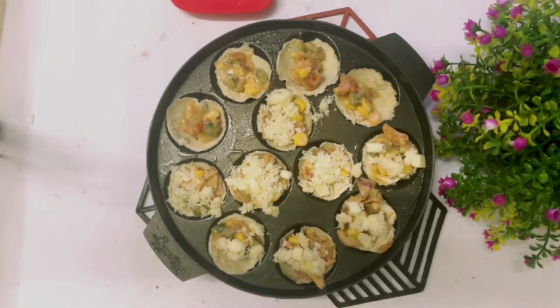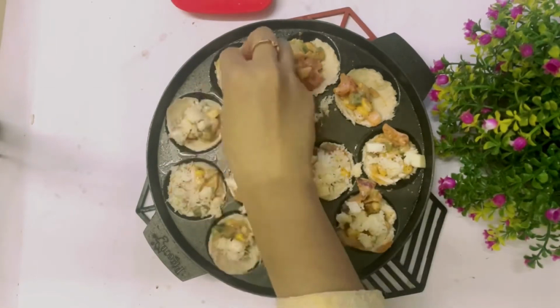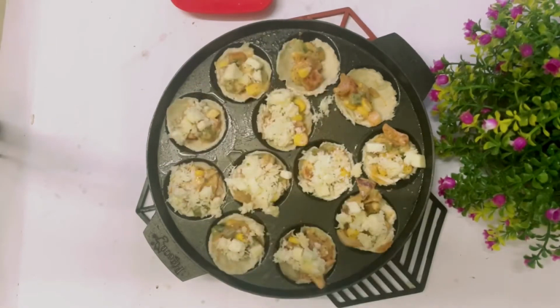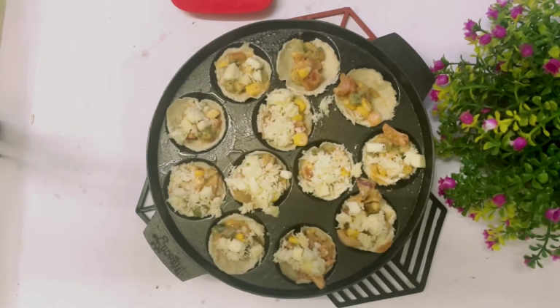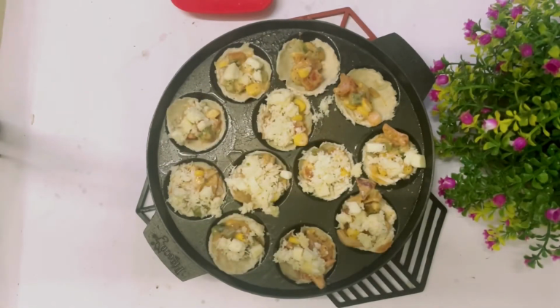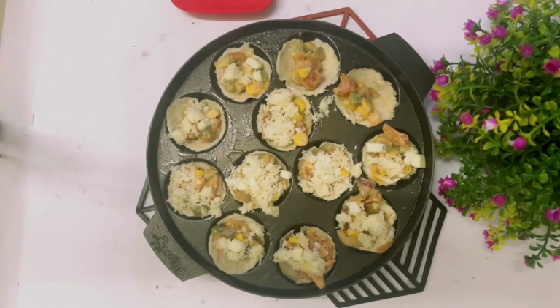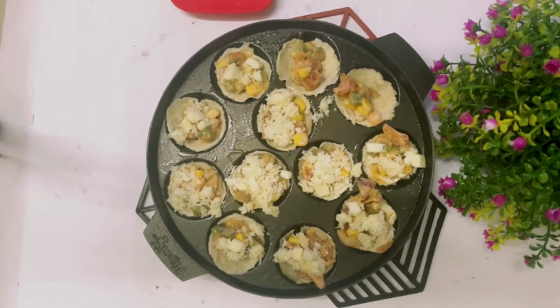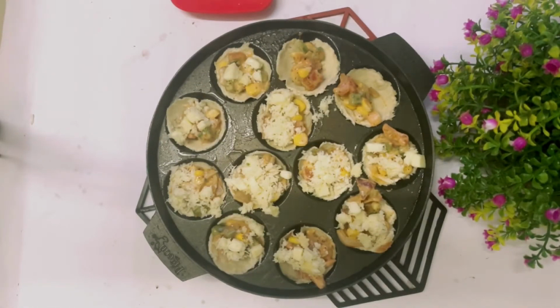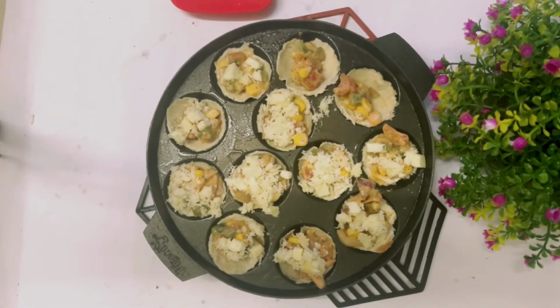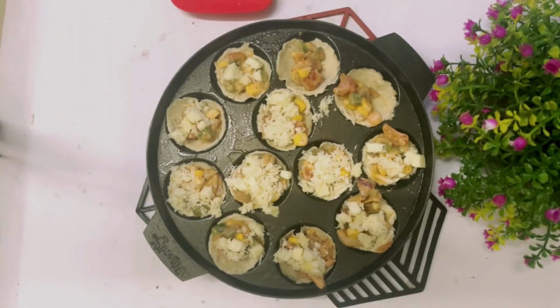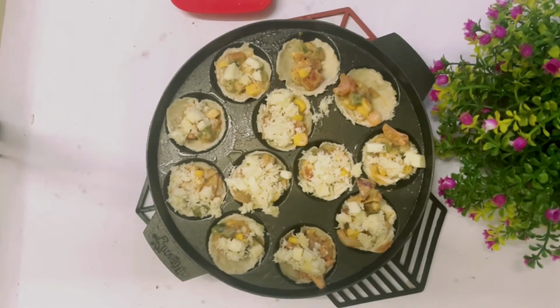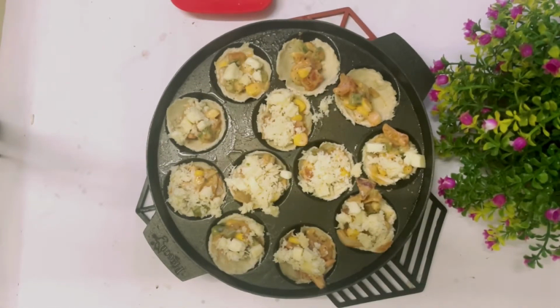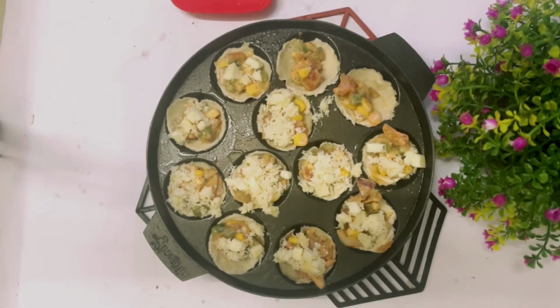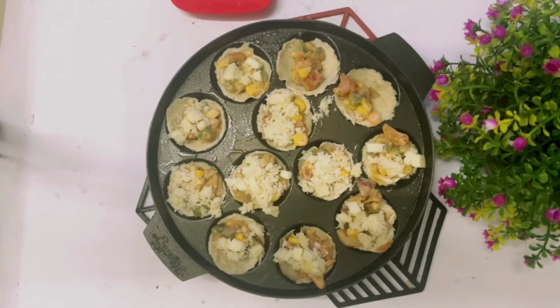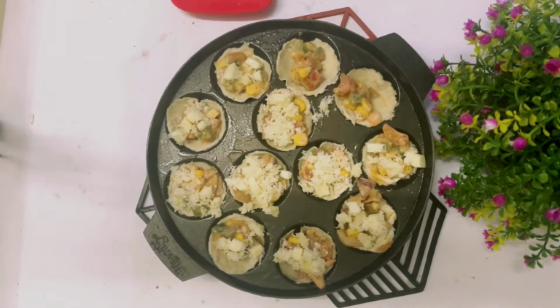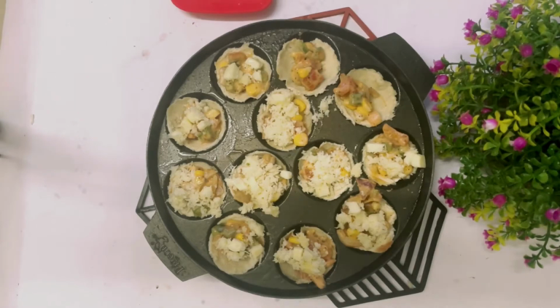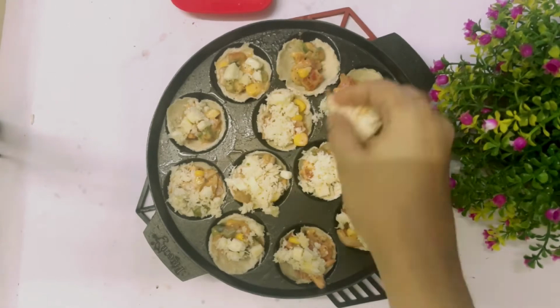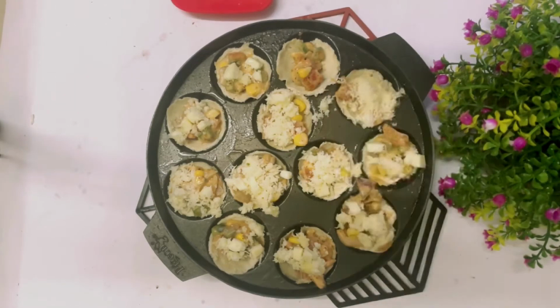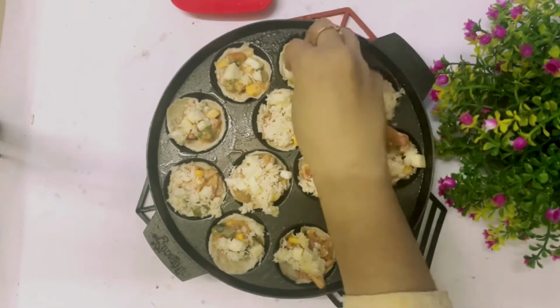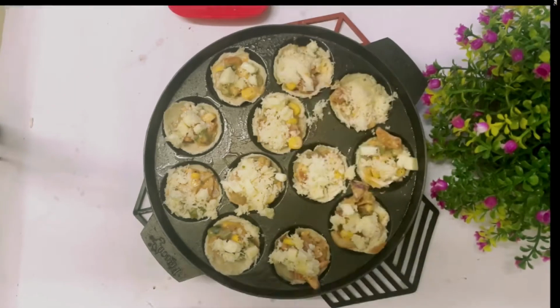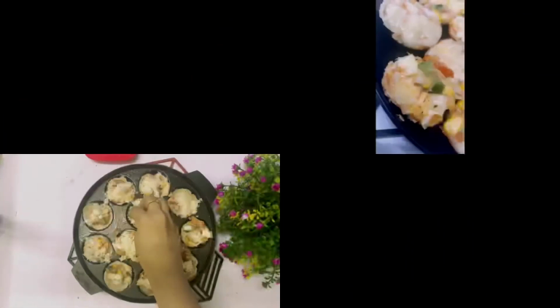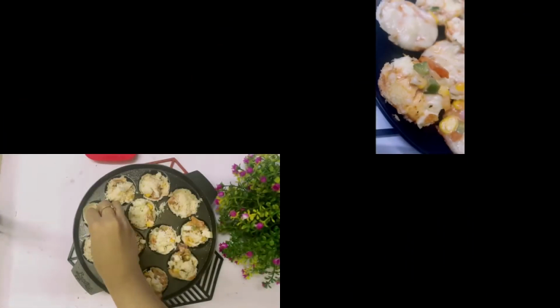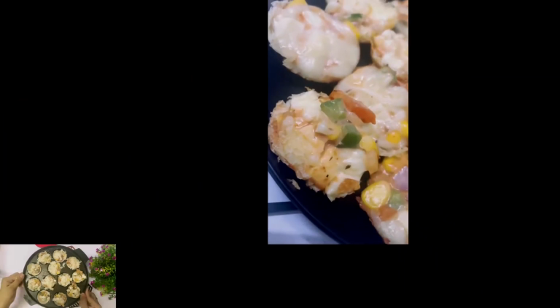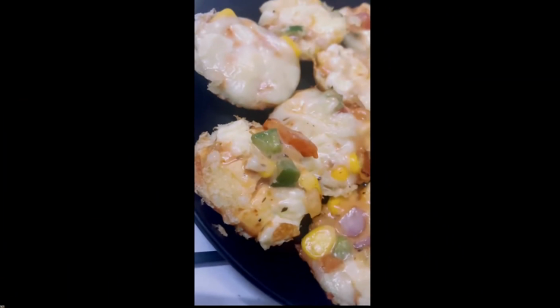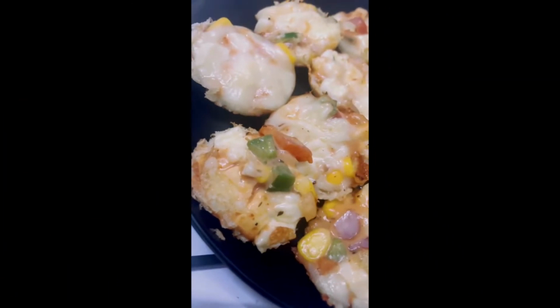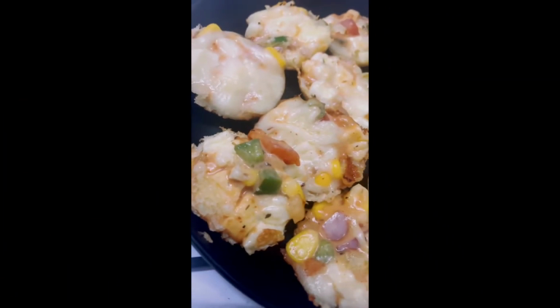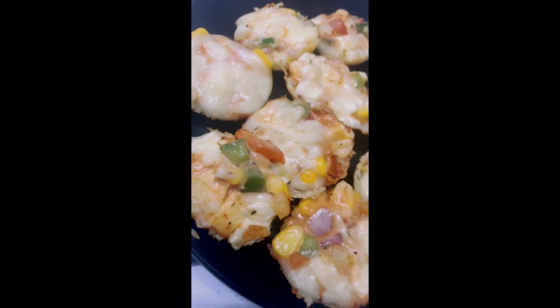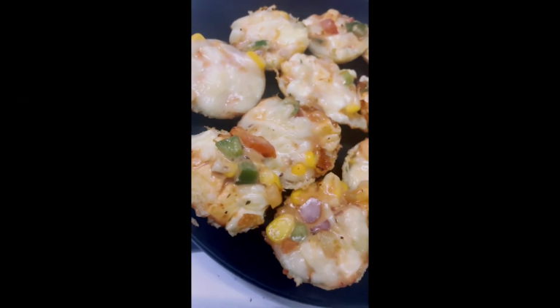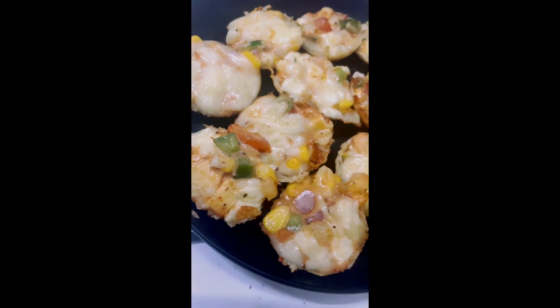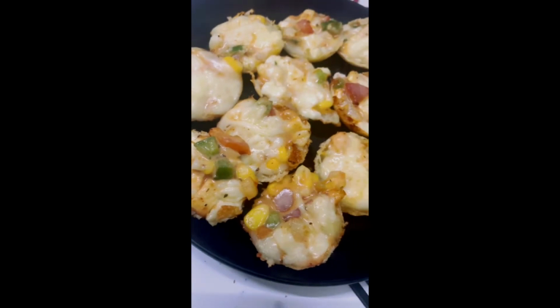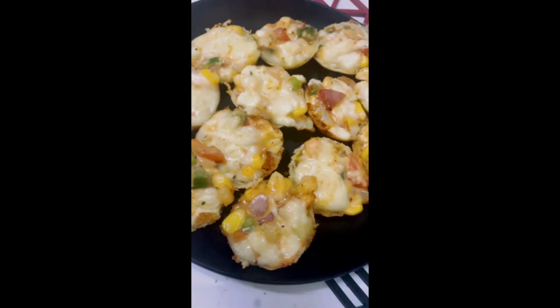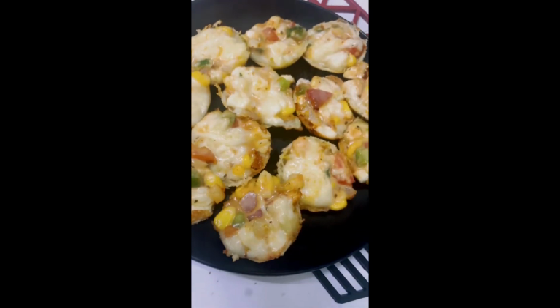Once this step is complete, put it on the gas and cook until the cheese melts.